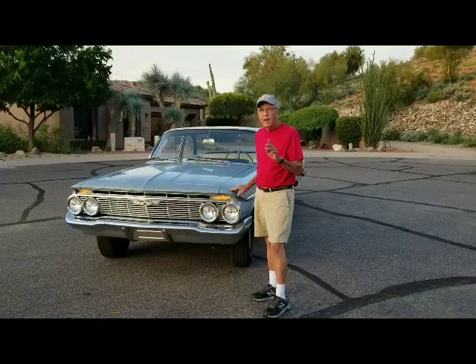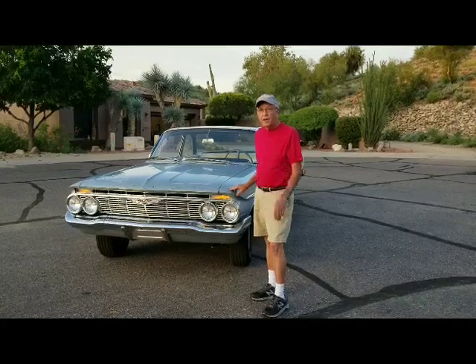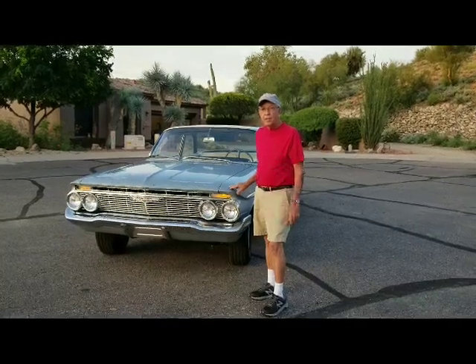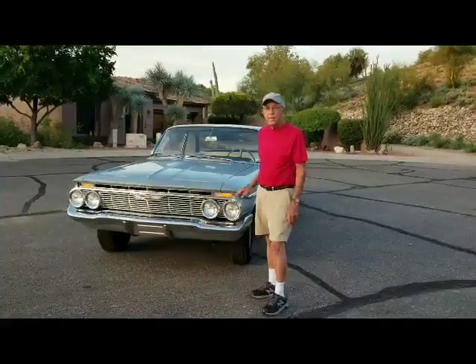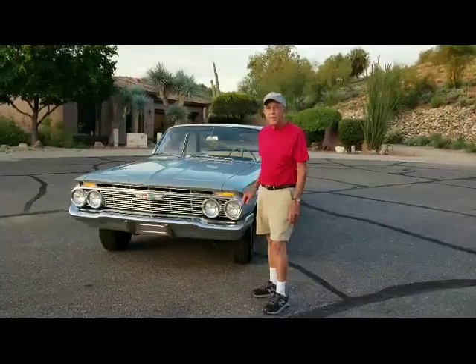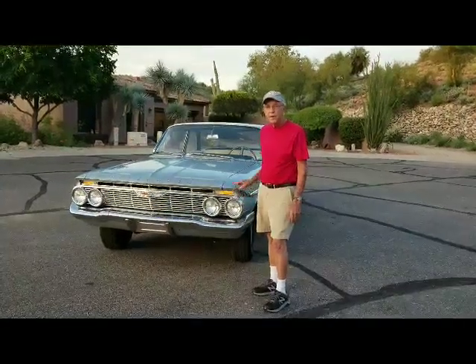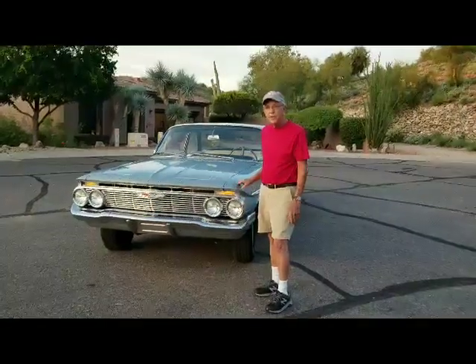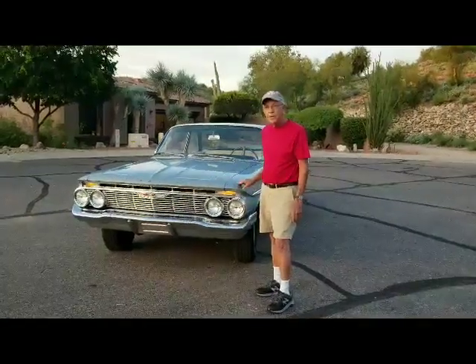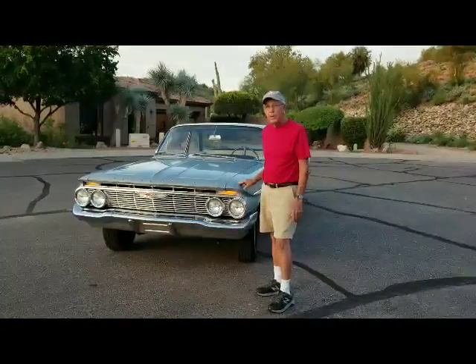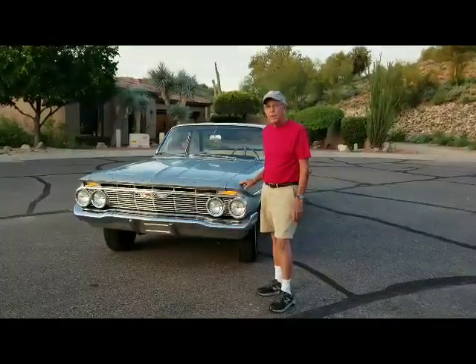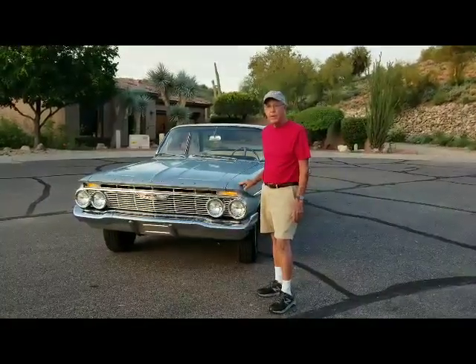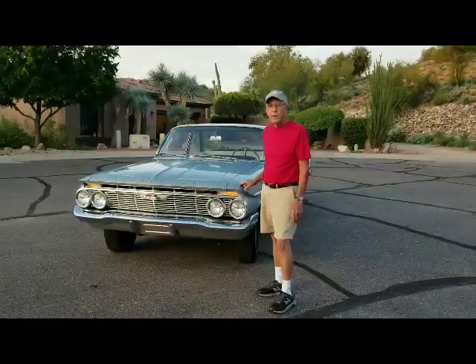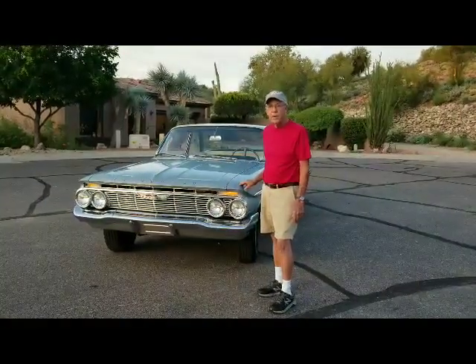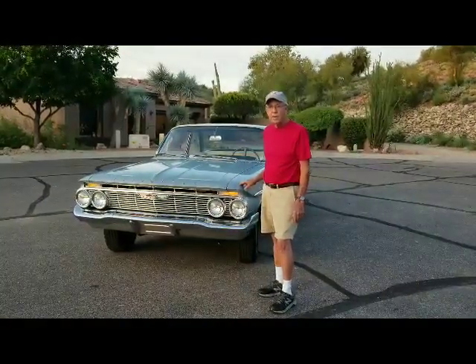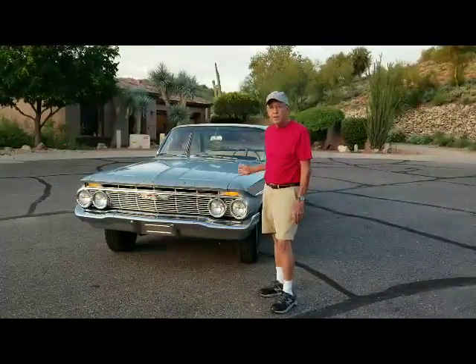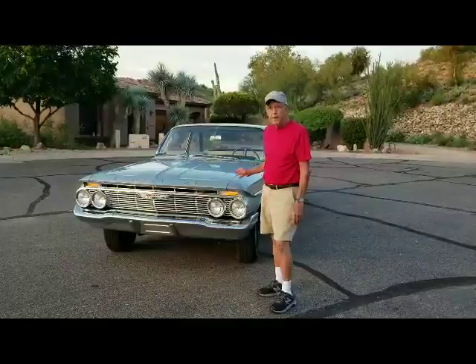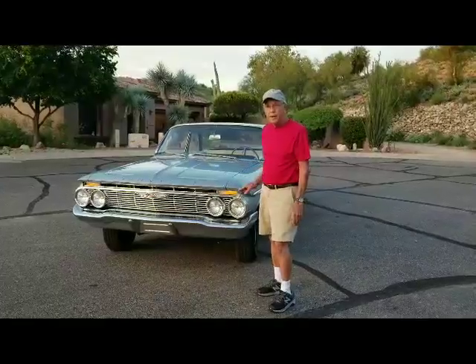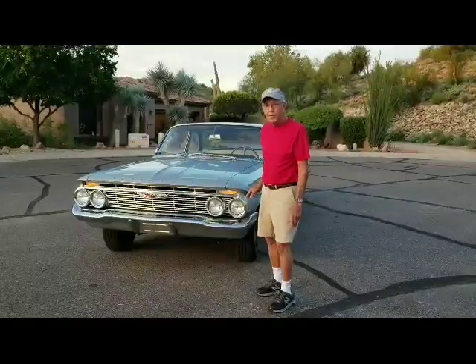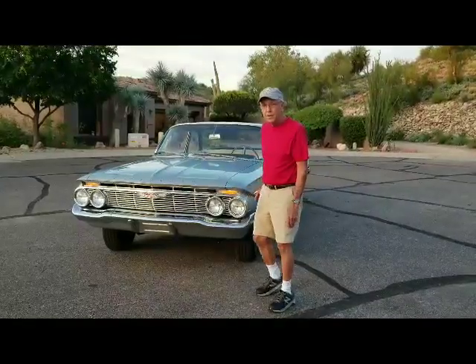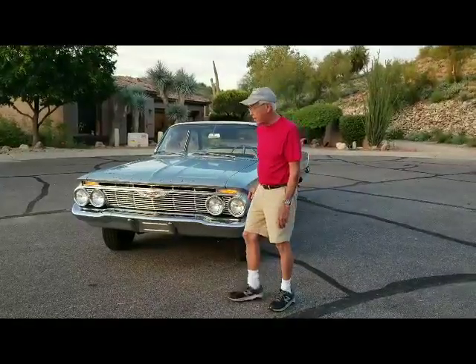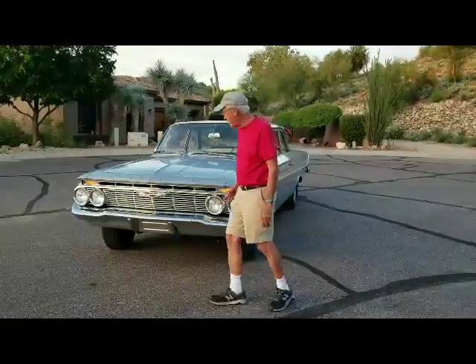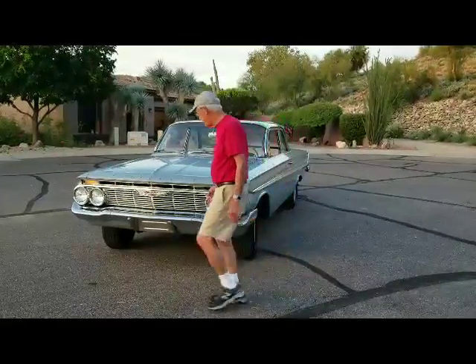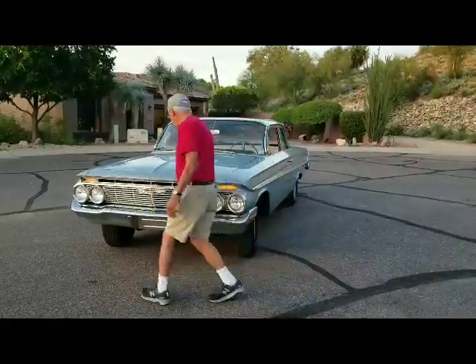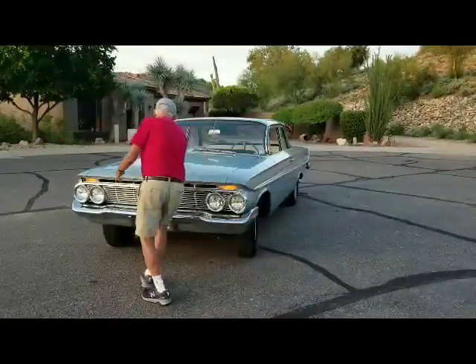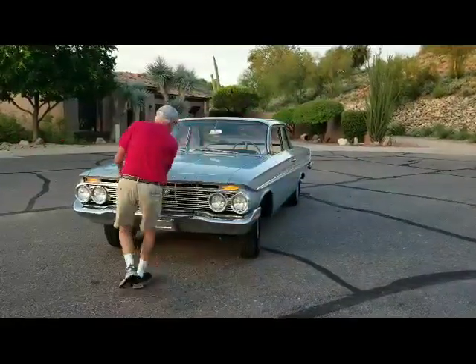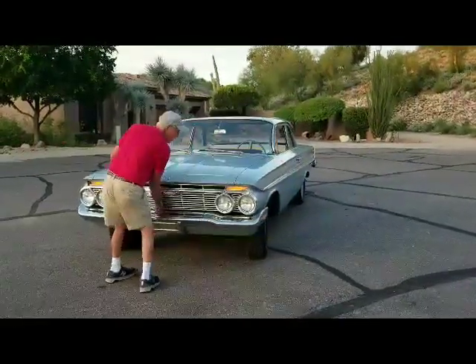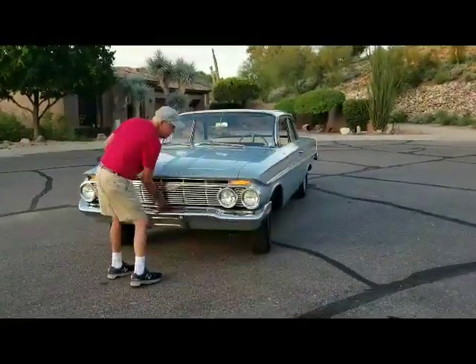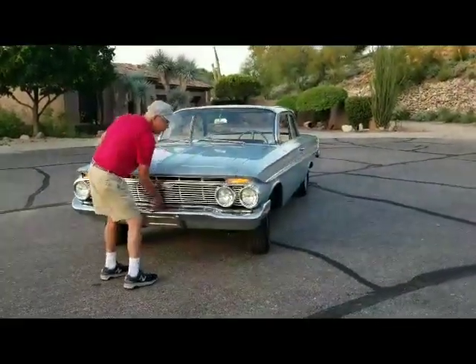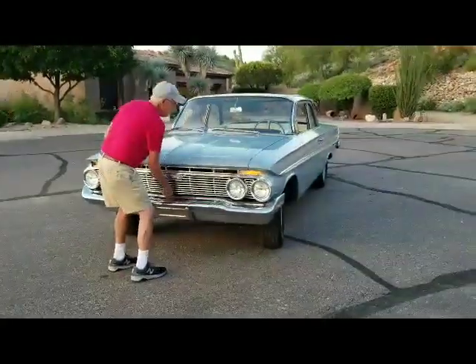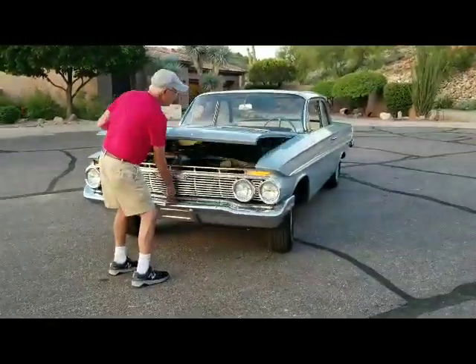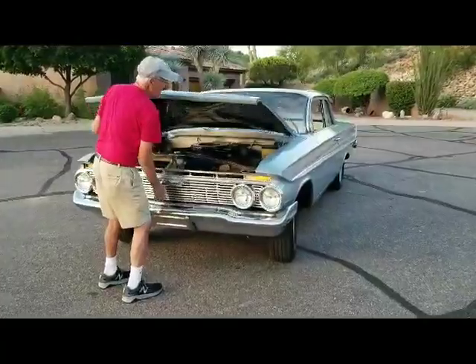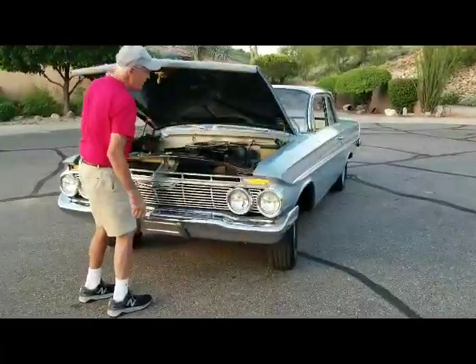Hi, I'm Jerry. I'd like to introduce you to my '61 Chevrolet Bel Air. It's a flat-top, two-door, pretty neat car. I'll open the hood and show you what it looks like under here.